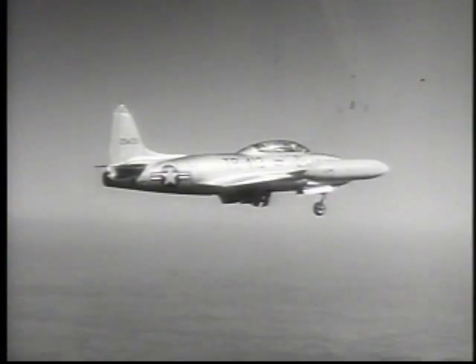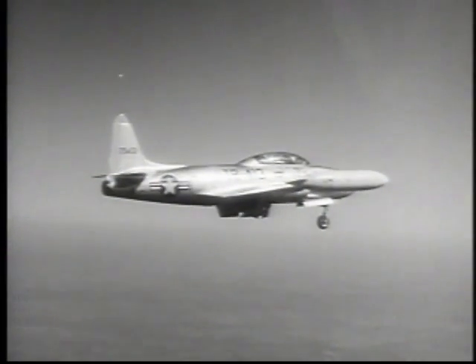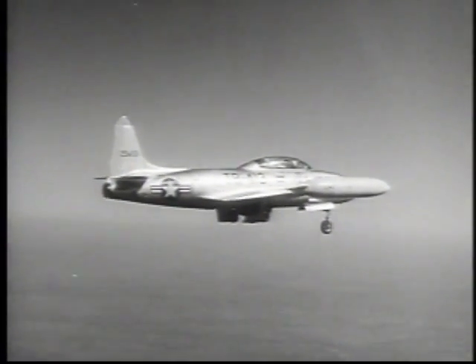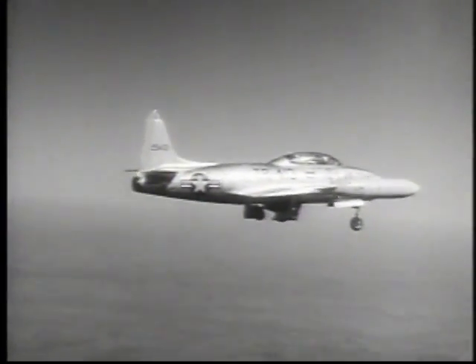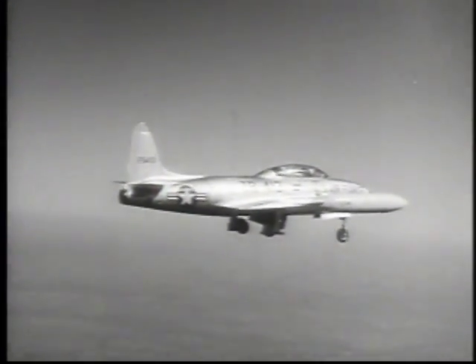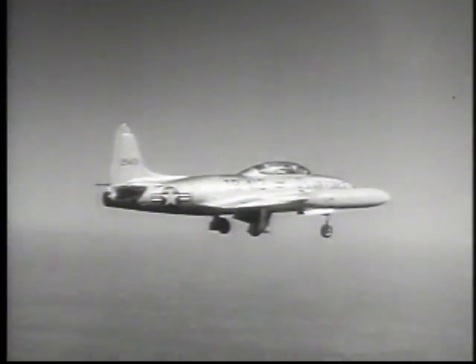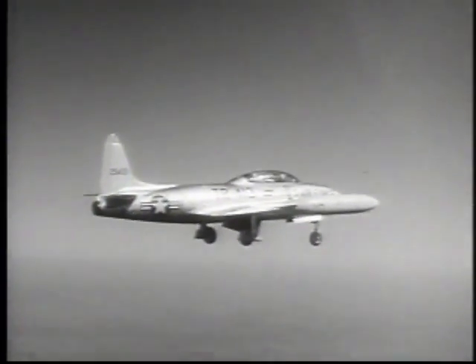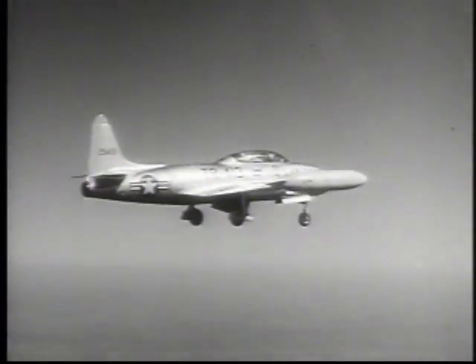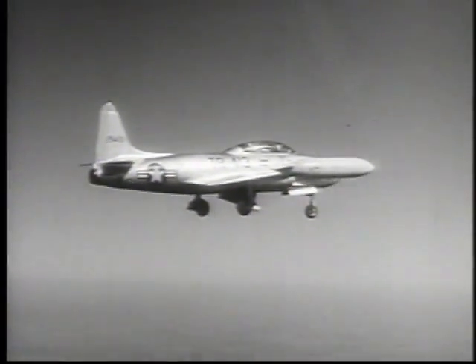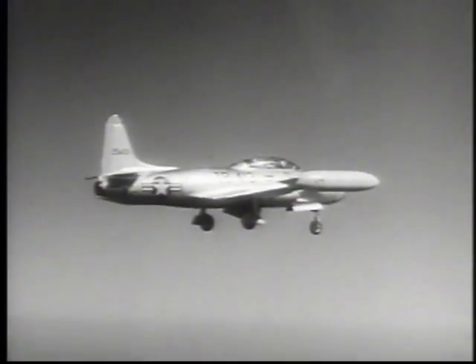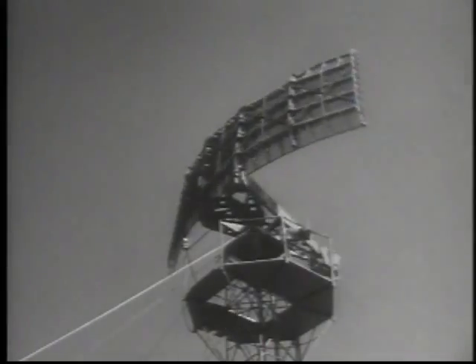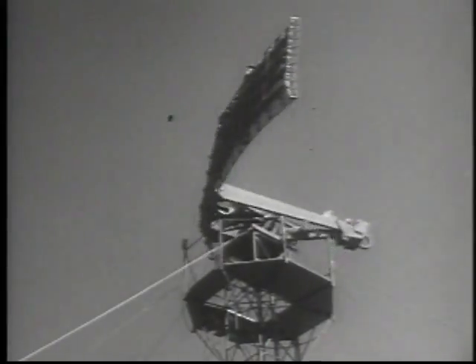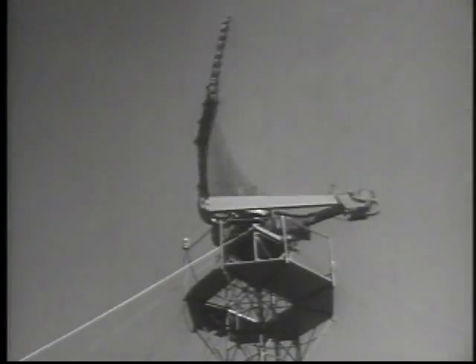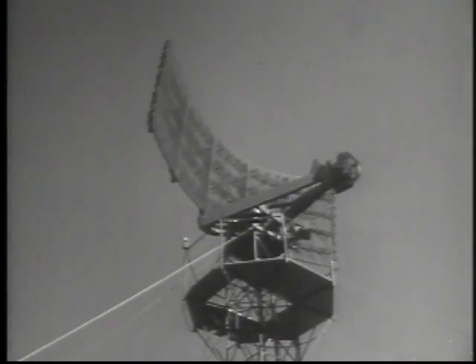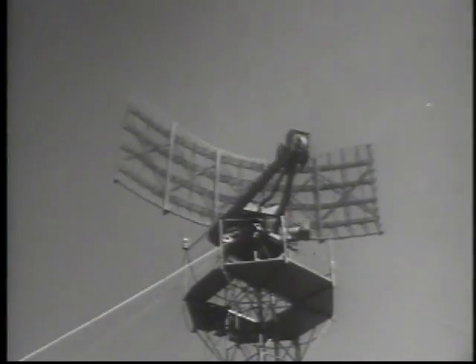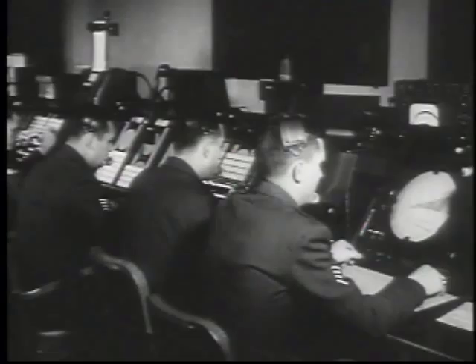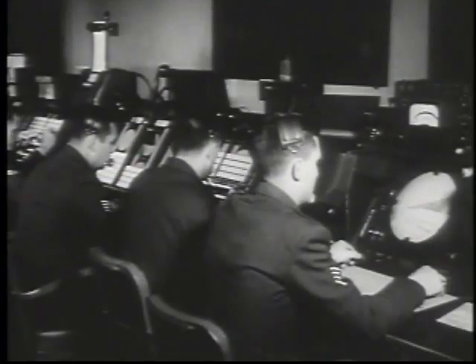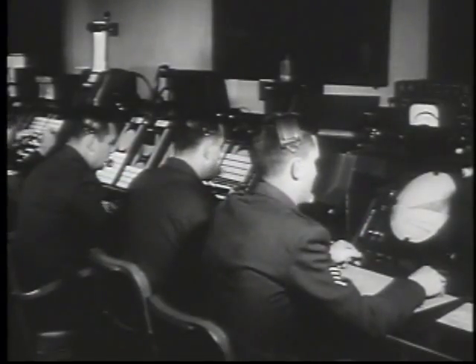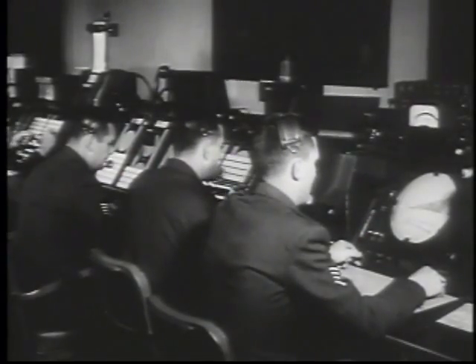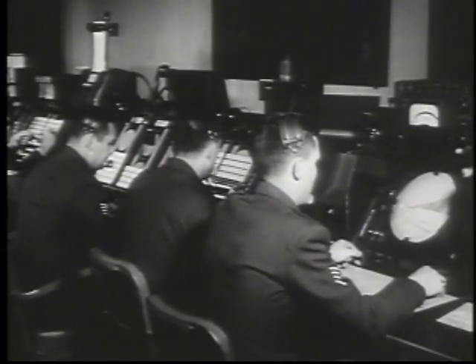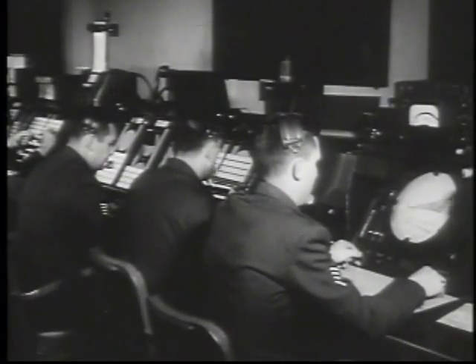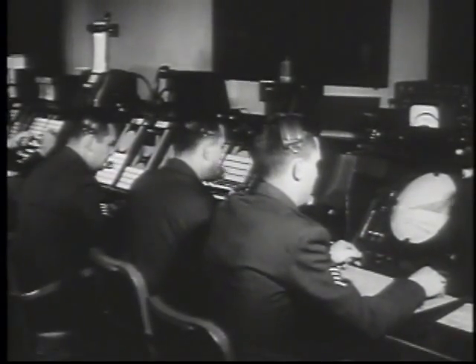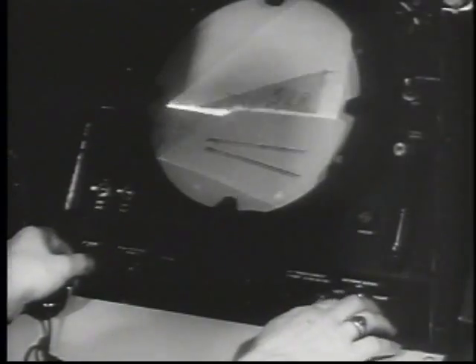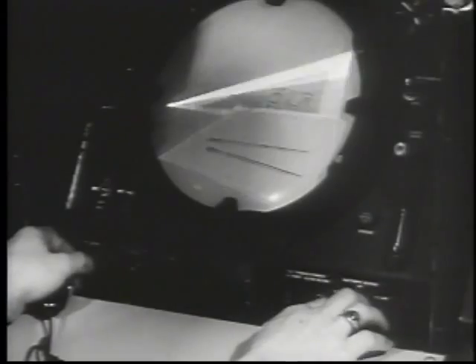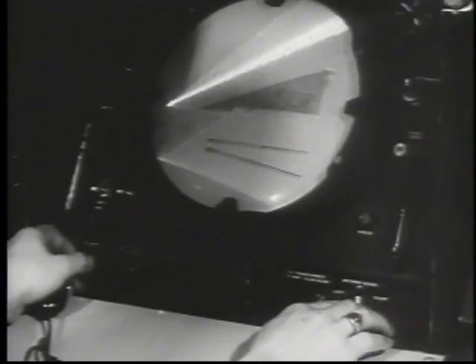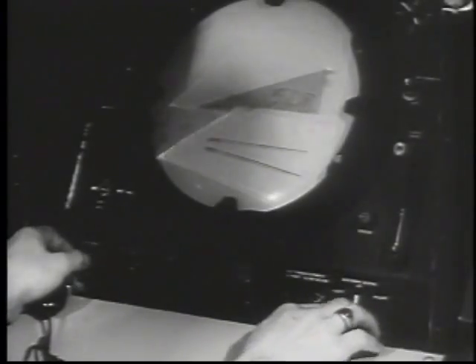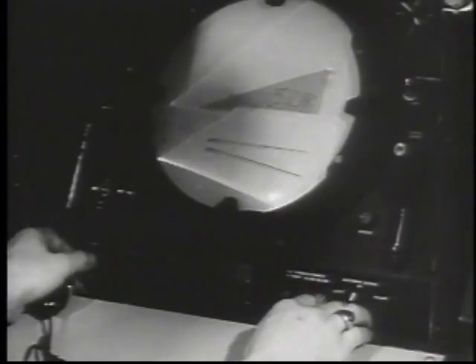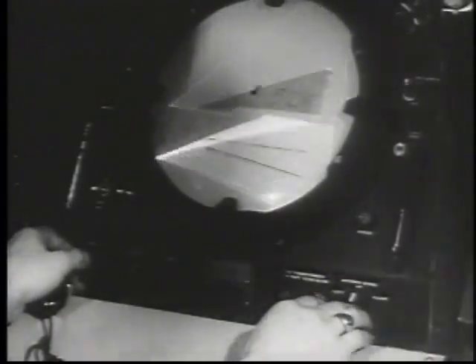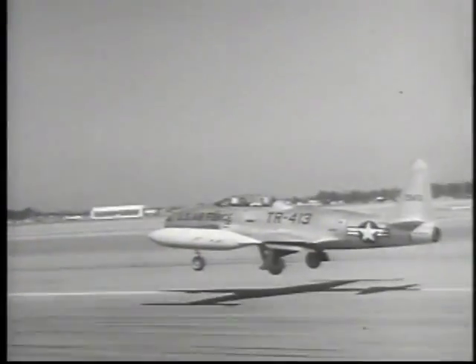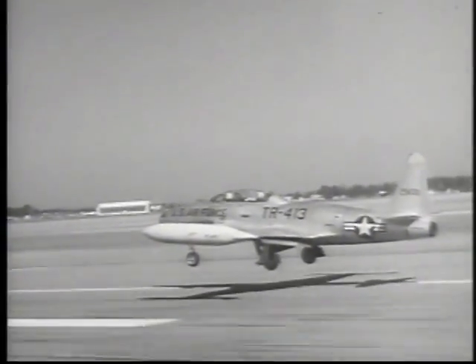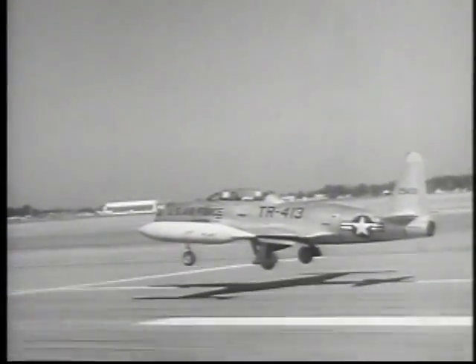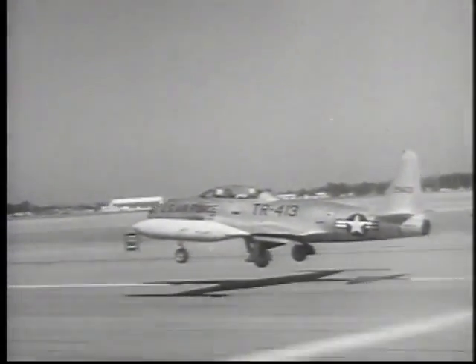This T-Bird is on final at Craig Air Force Base practicing GCA landings. In the radar approach control room, its position is precisely monitored from nine miles out right to the instant of contact with the runway.